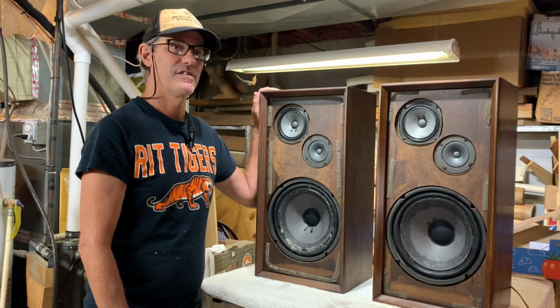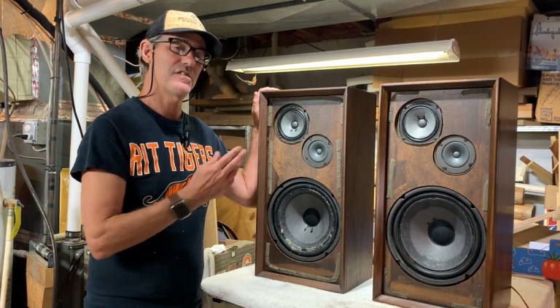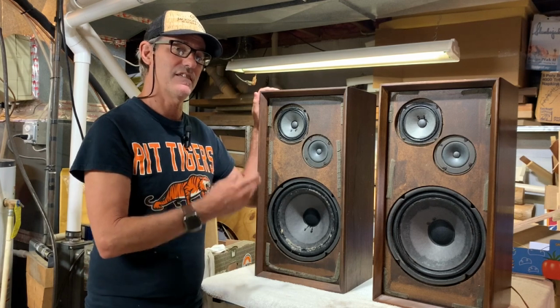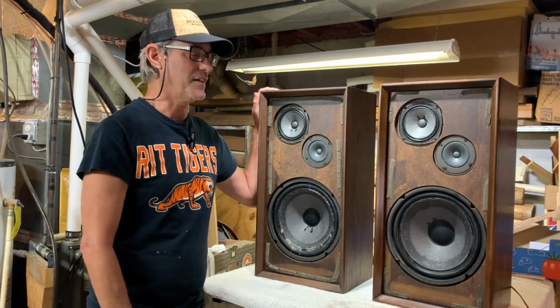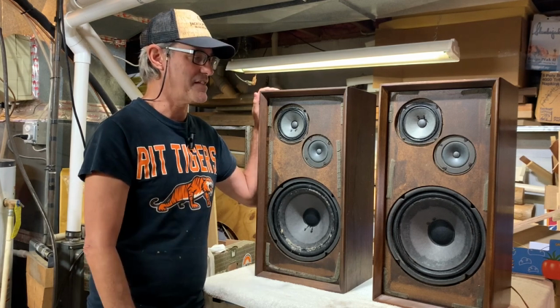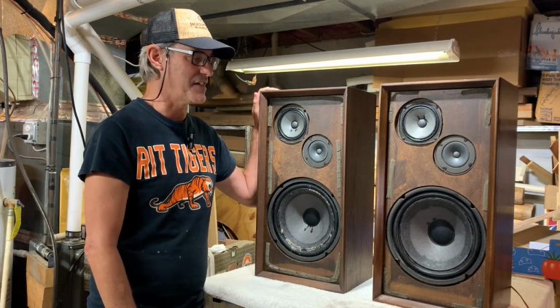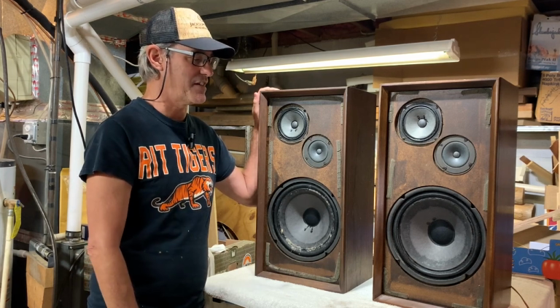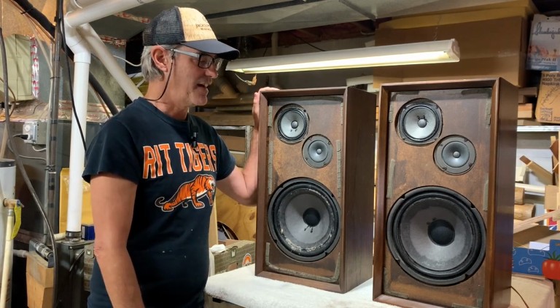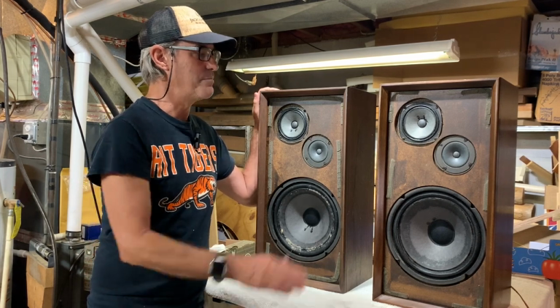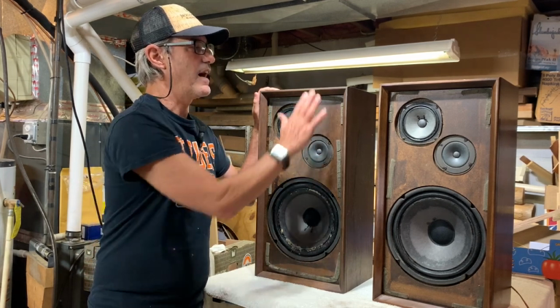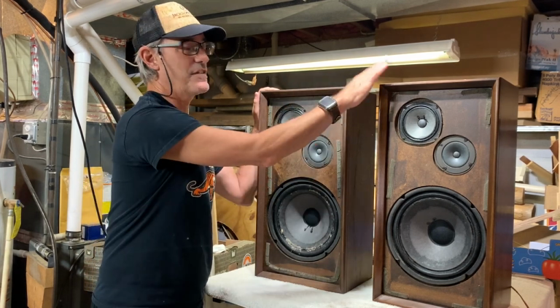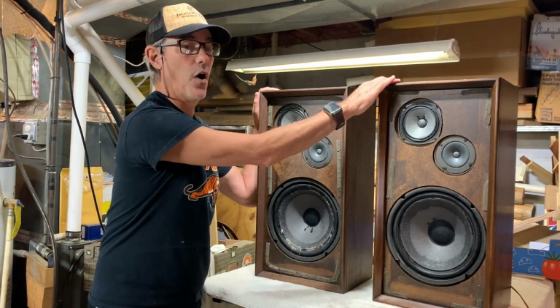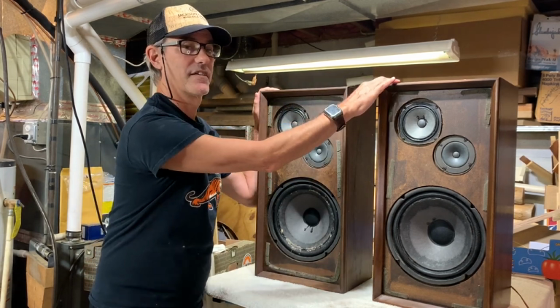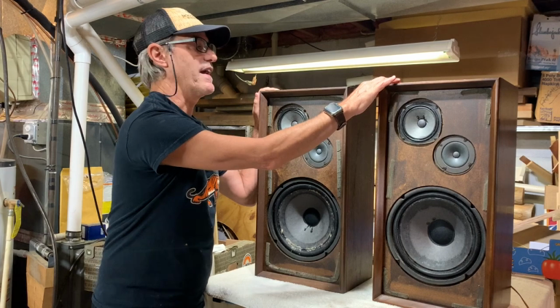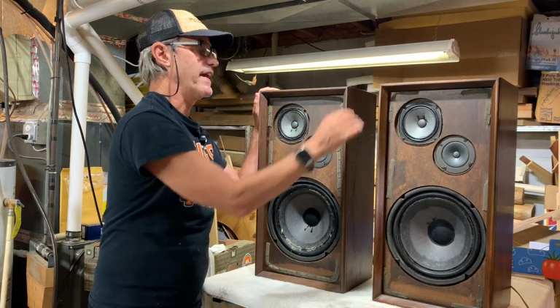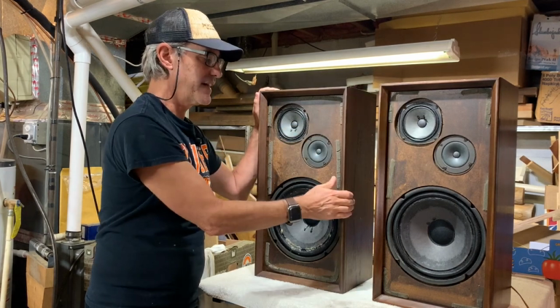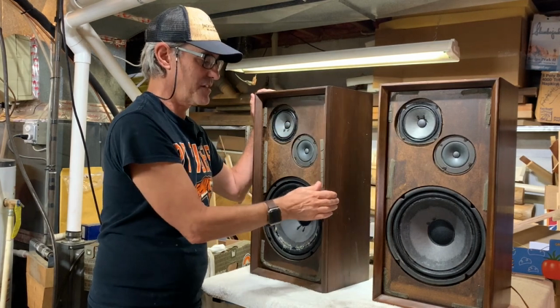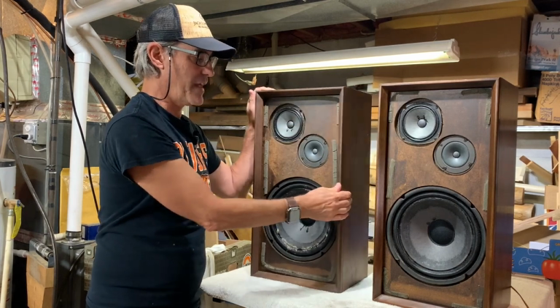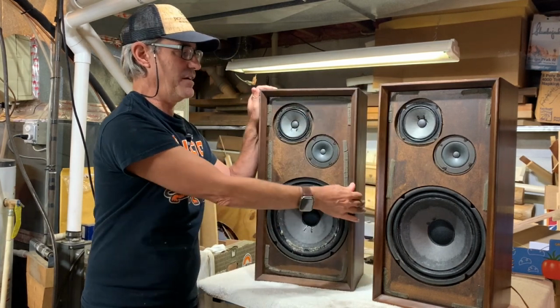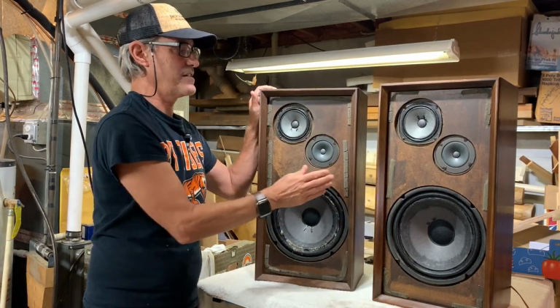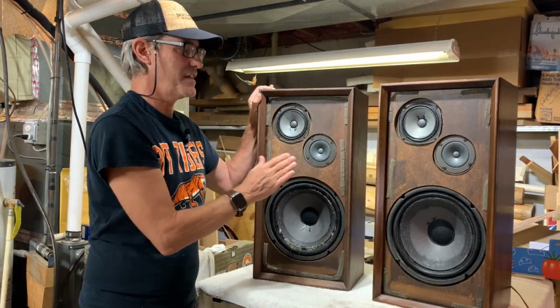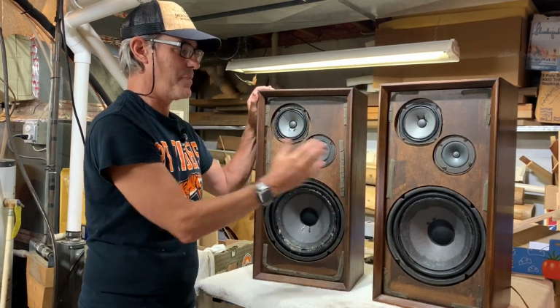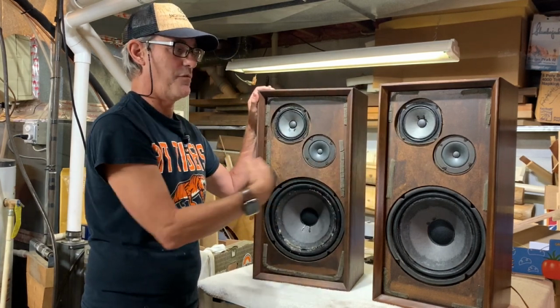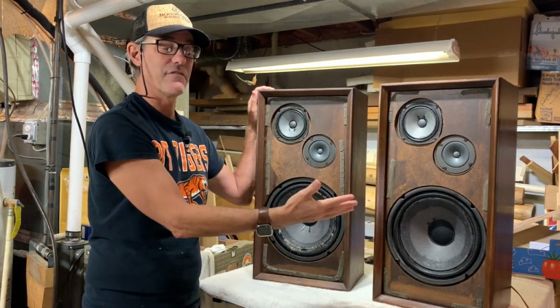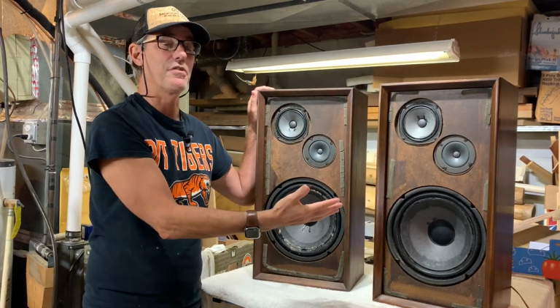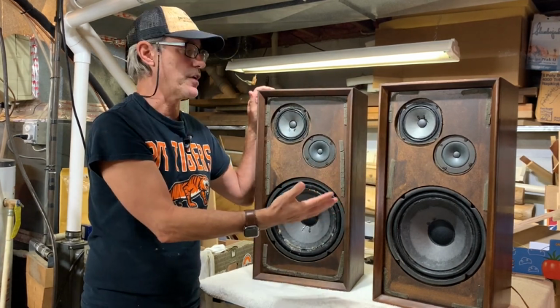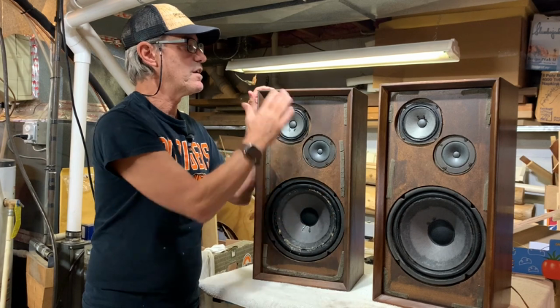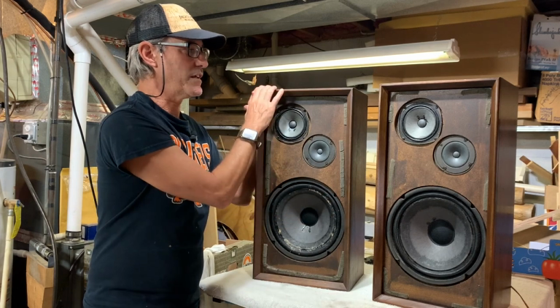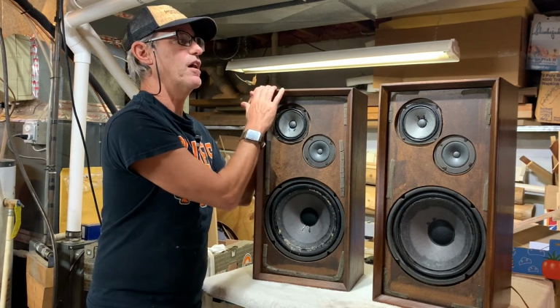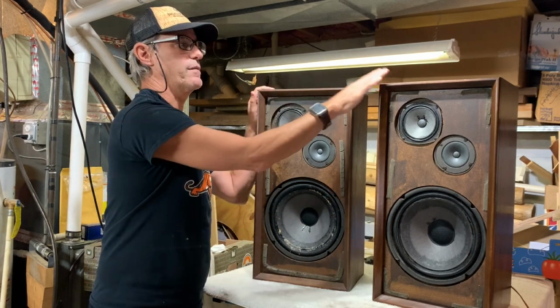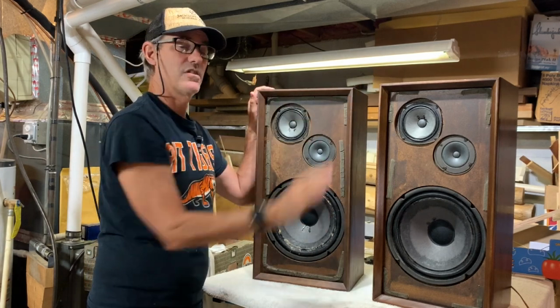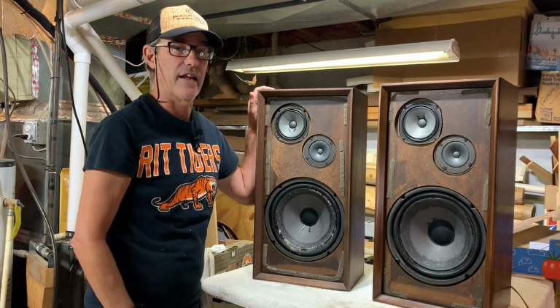These boxes did need some cosmetic work, and I want to show you what we do, how we do it, and how easy it really is. This is a great example of turning something that doesn't look so hot — probably neglected for 50 years — into something gorgeous. I've already done one, so we have a nice ability to compare what it looked like versus what it looks like now.